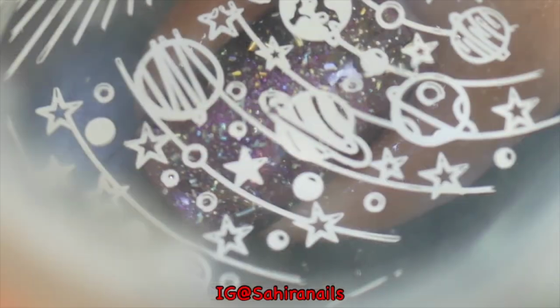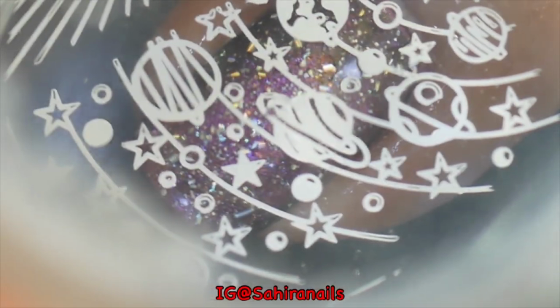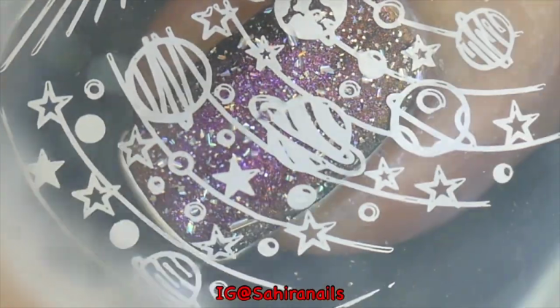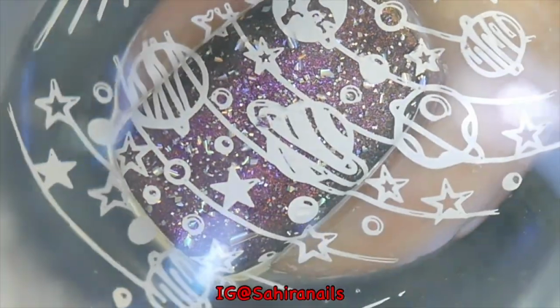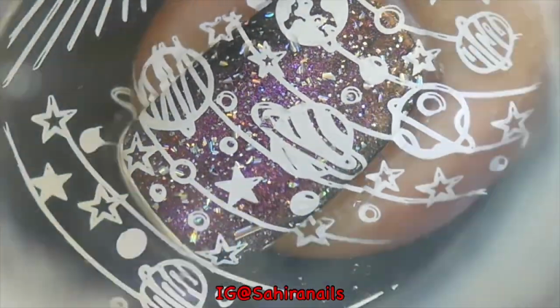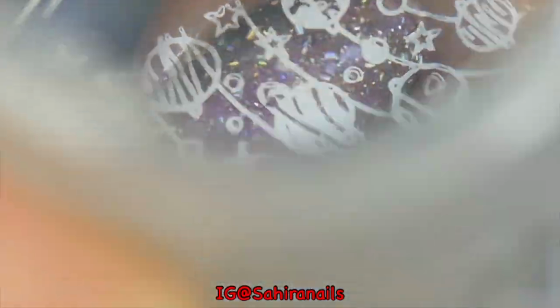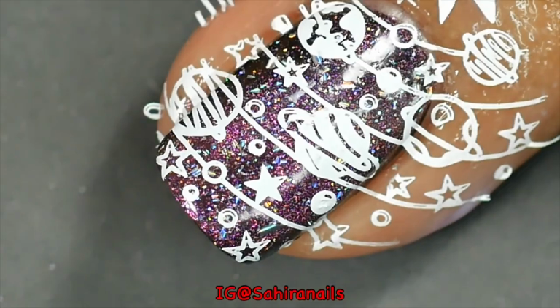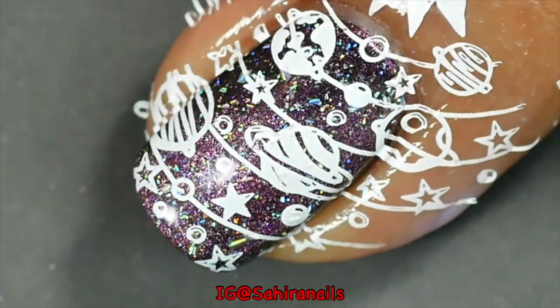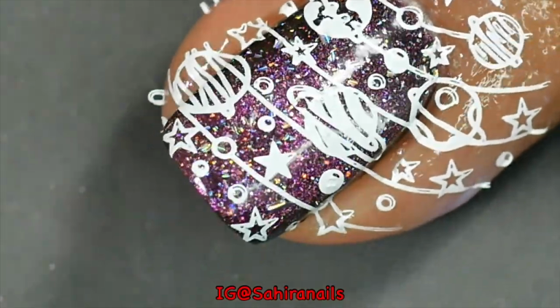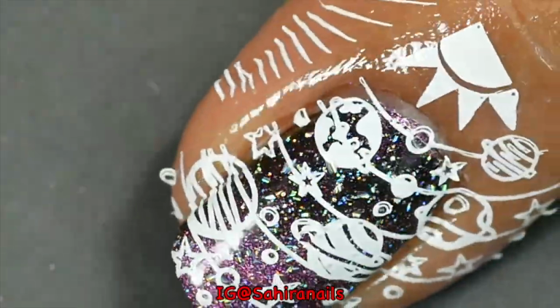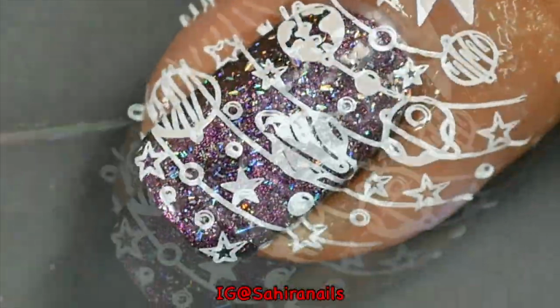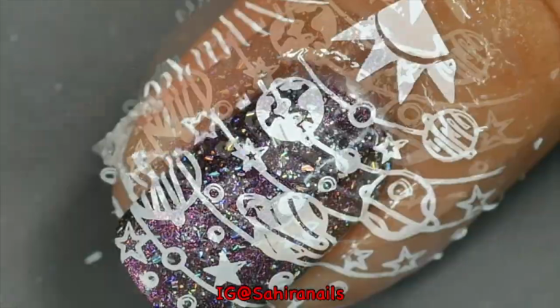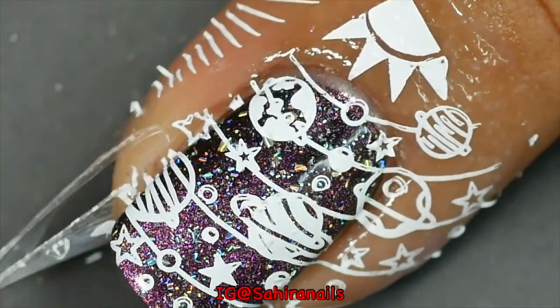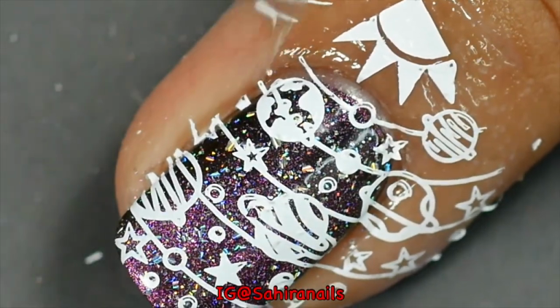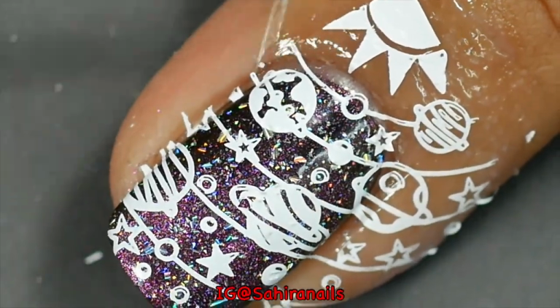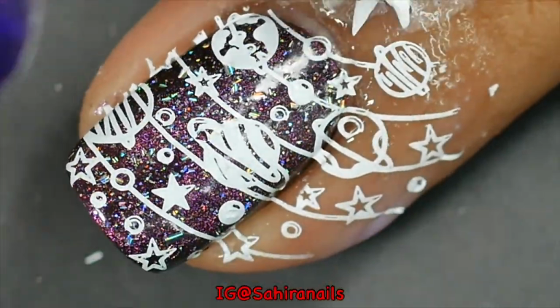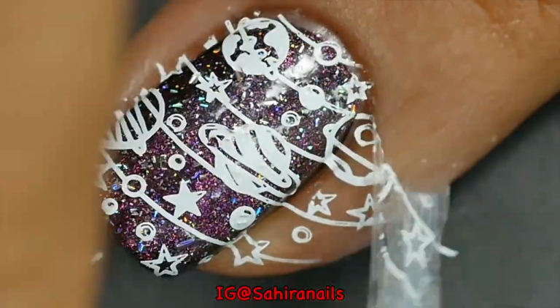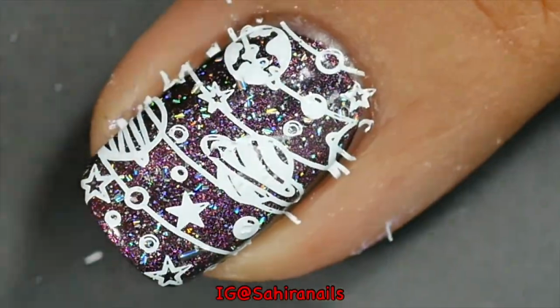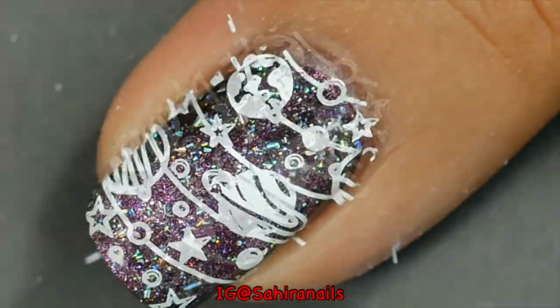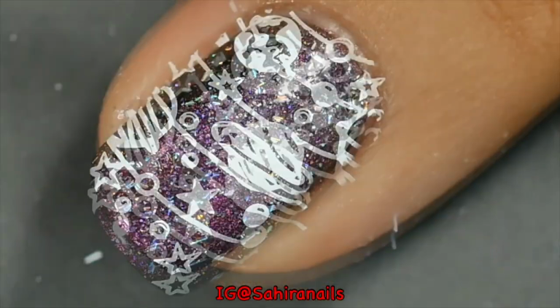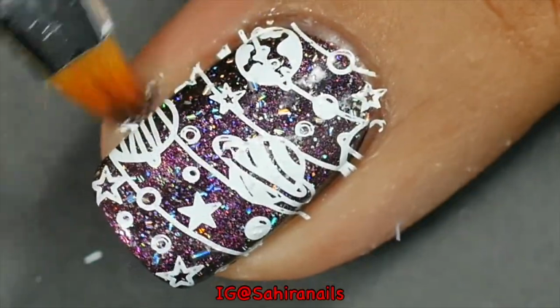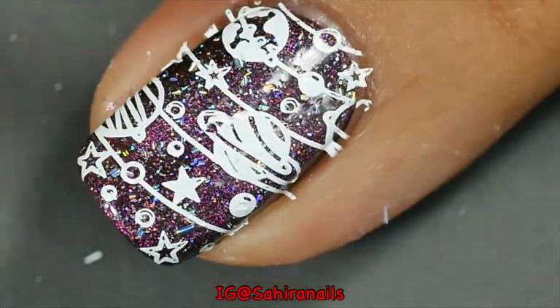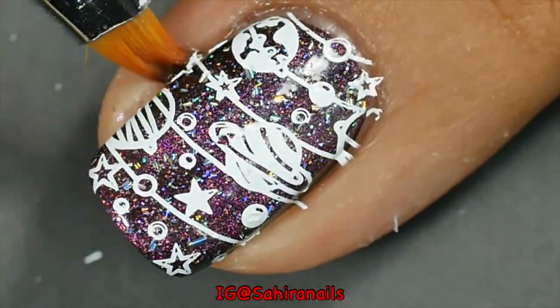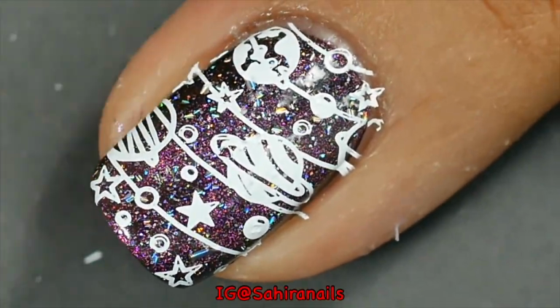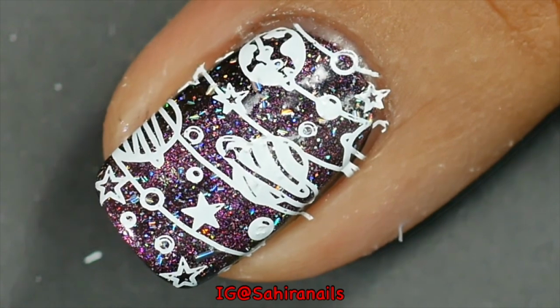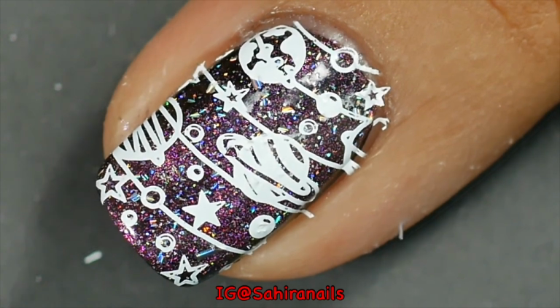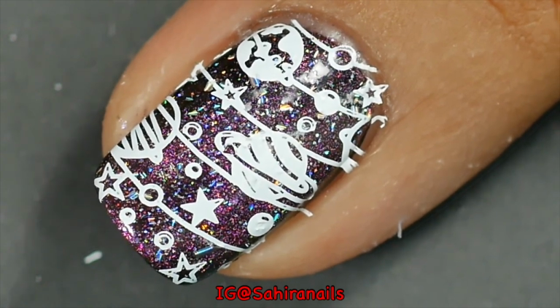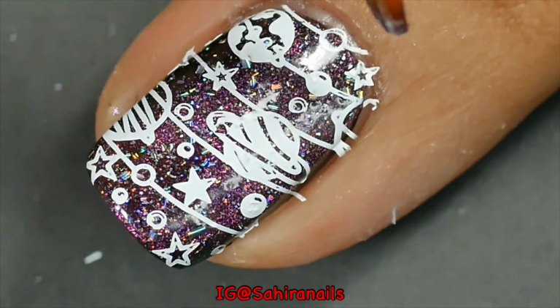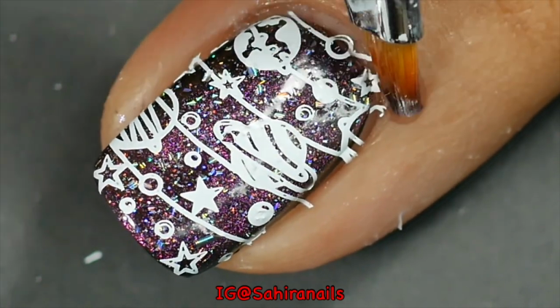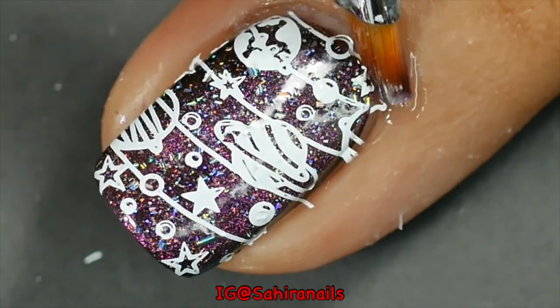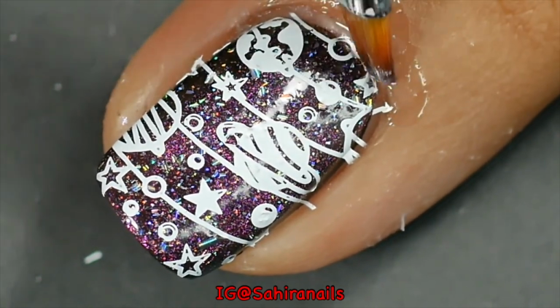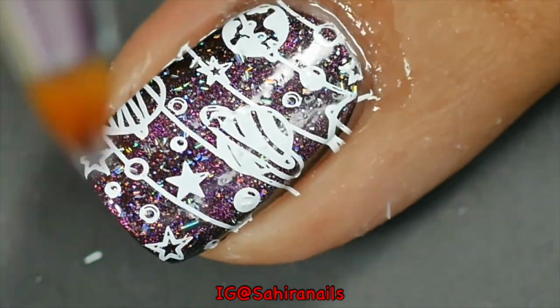After I stamp that planet on my nails, I'm gonna remove the liquid barrier, and then I'm gonna take a cleanup brush and some acetone and do a little cleanup.